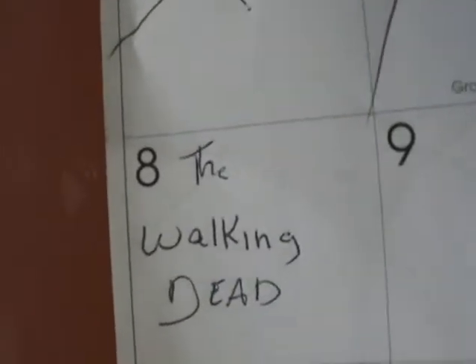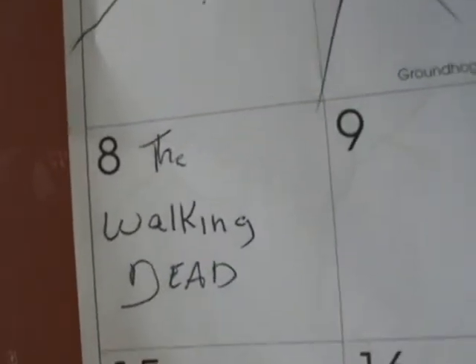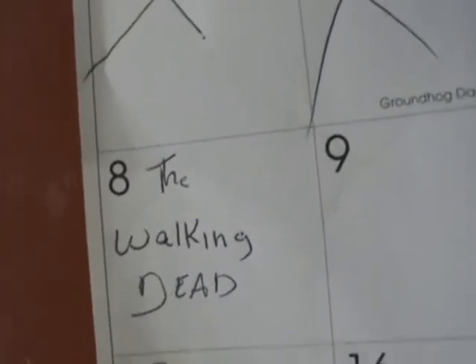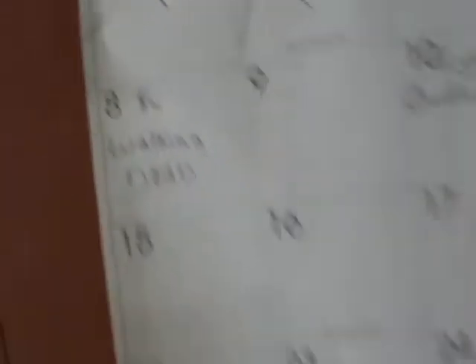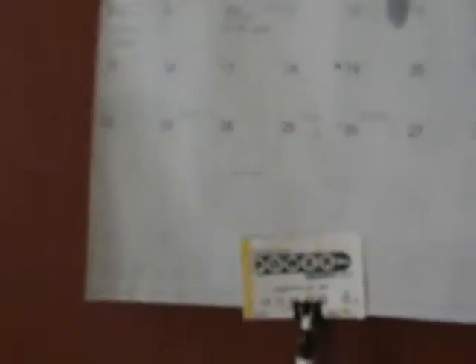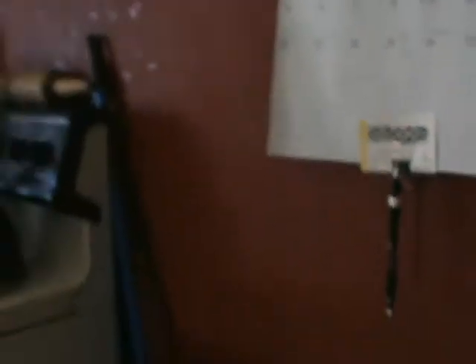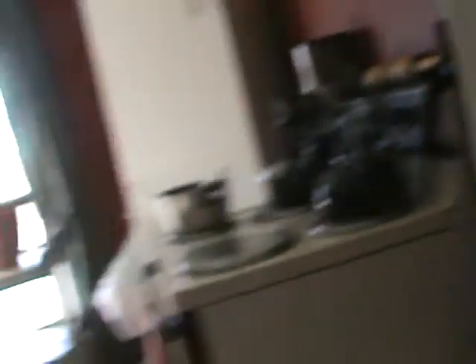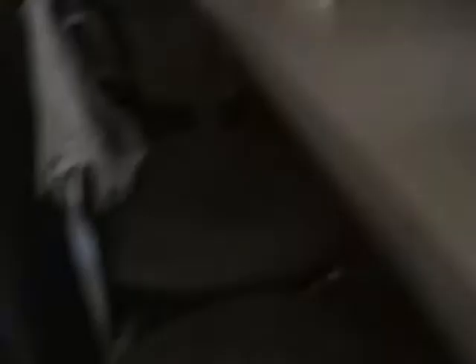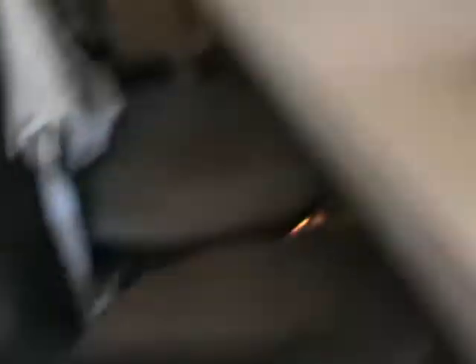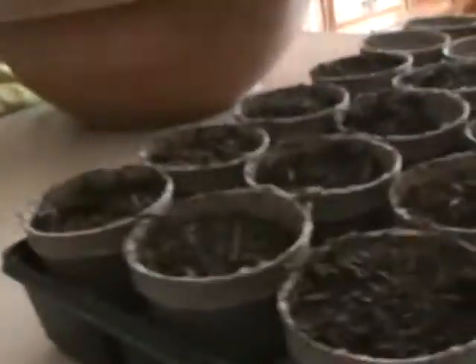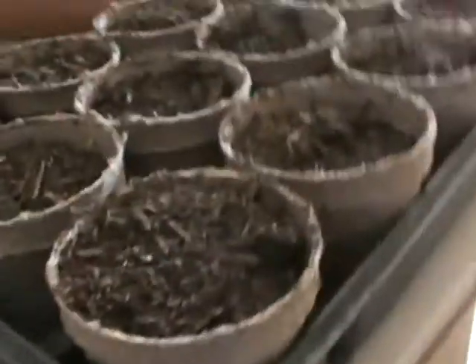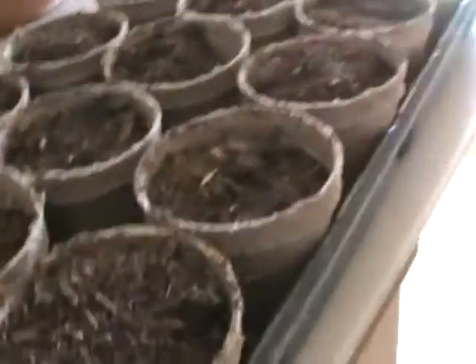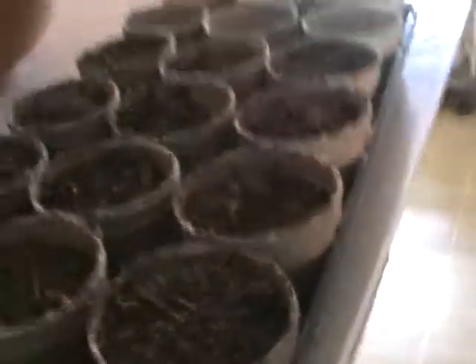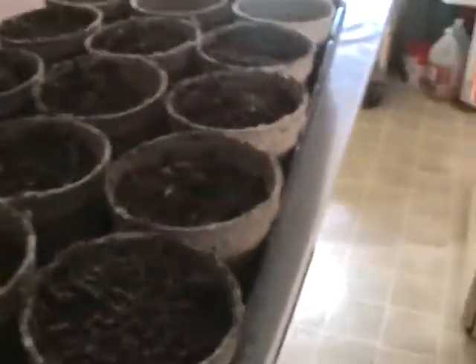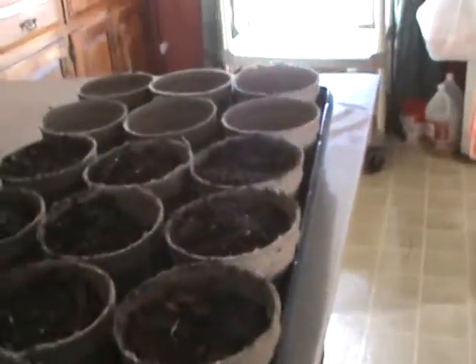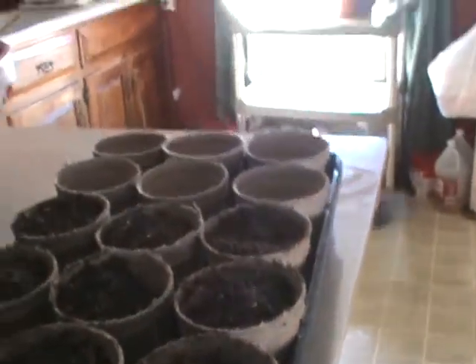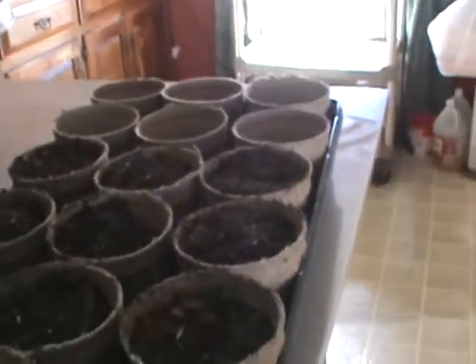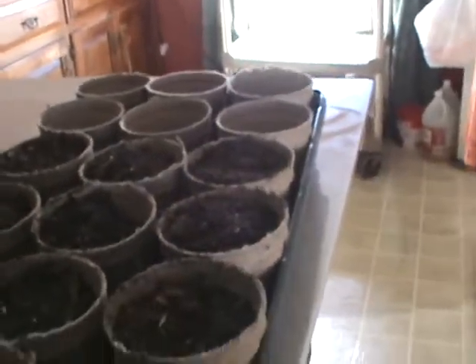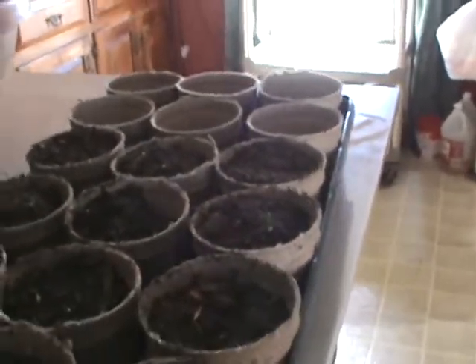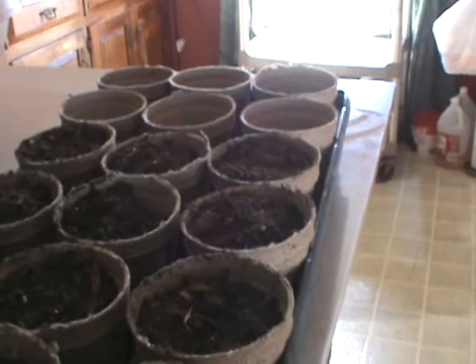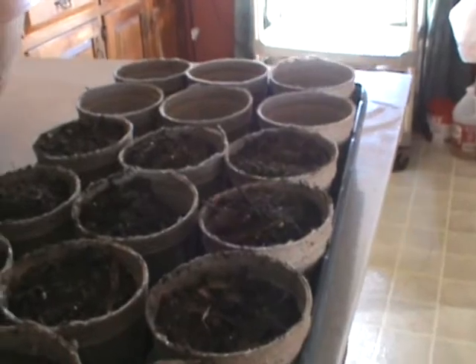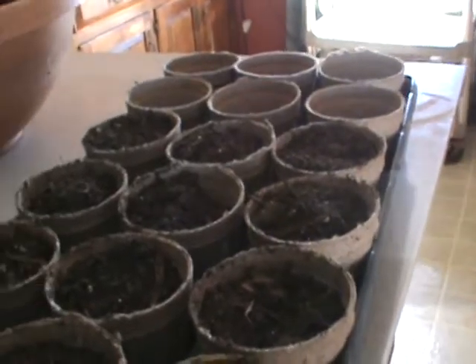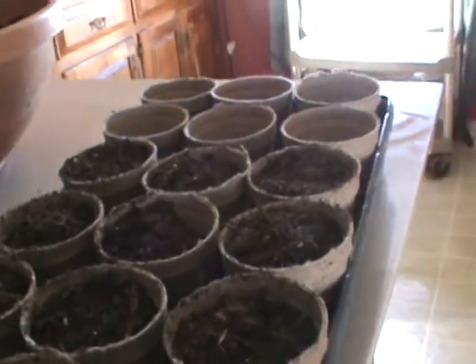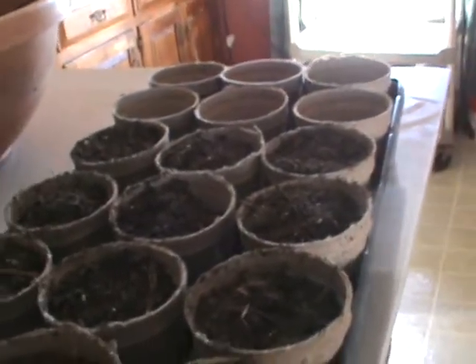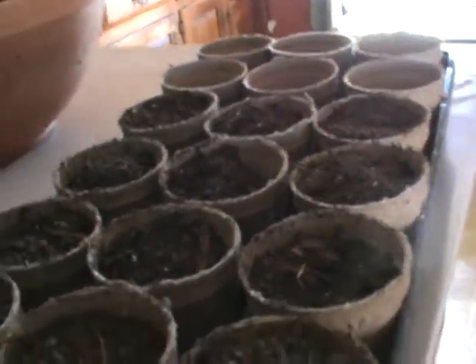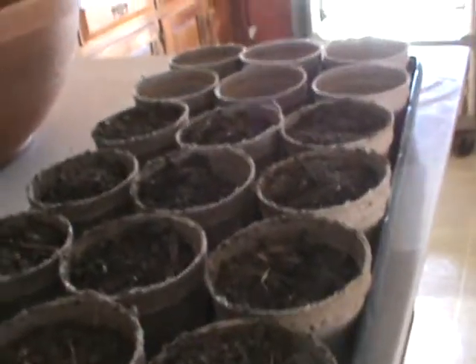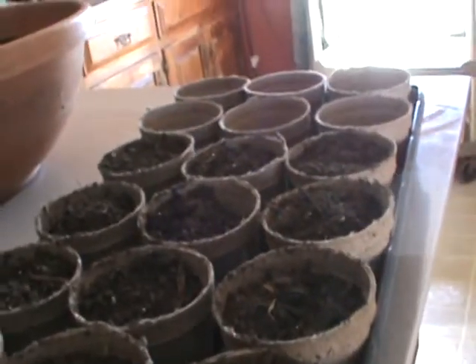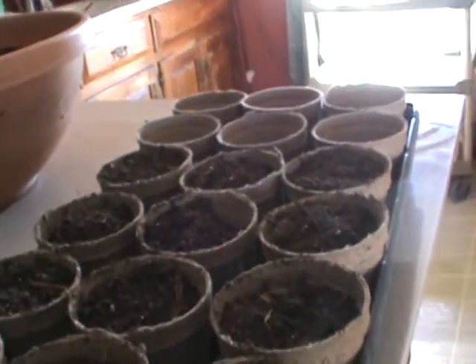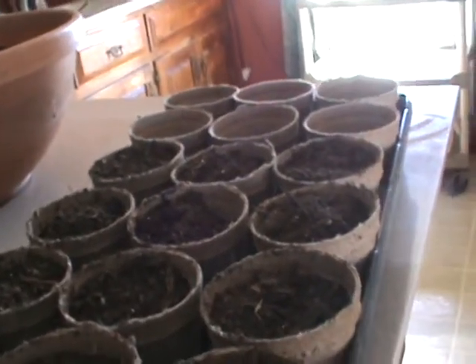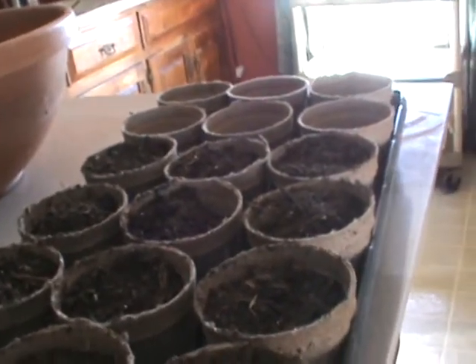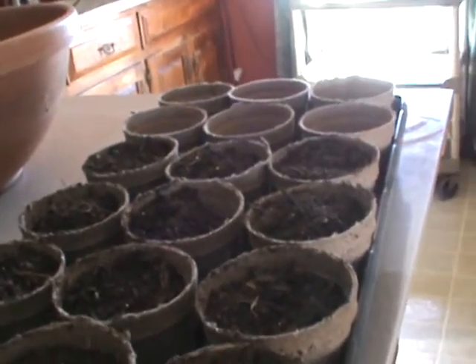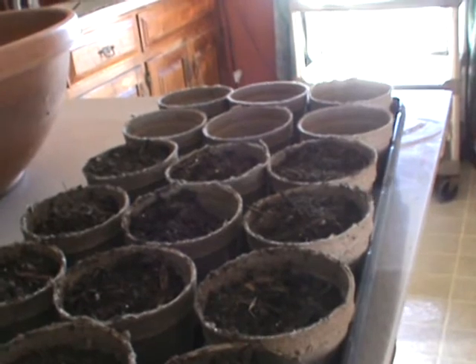So that's the start — first thing will be filling these 18 pots with the soil mix and the organic starter, and then we'll get the seeds we're going to put in here.